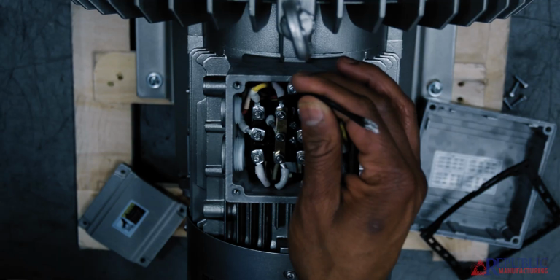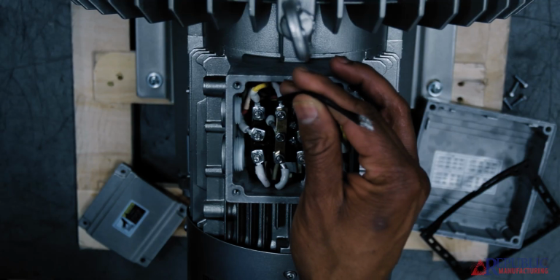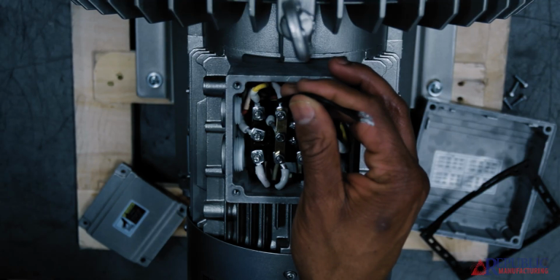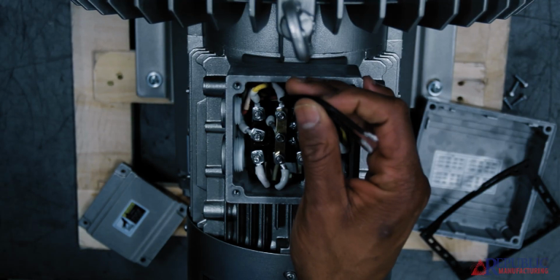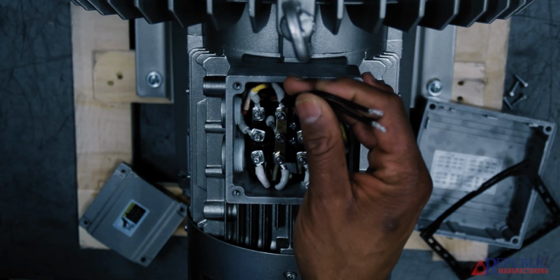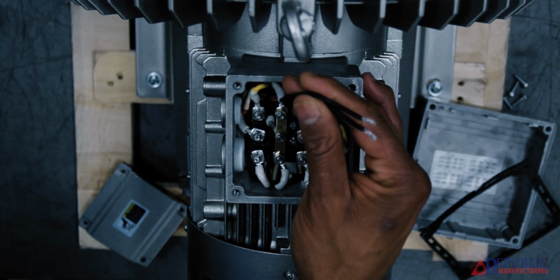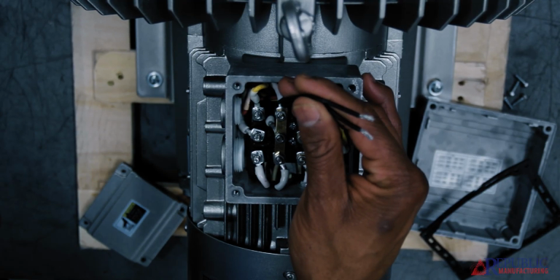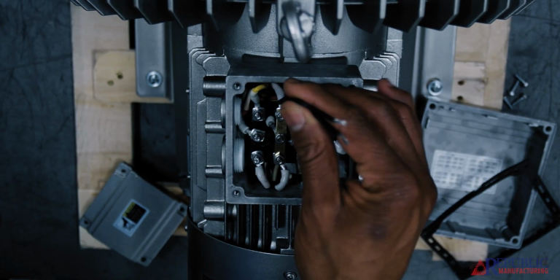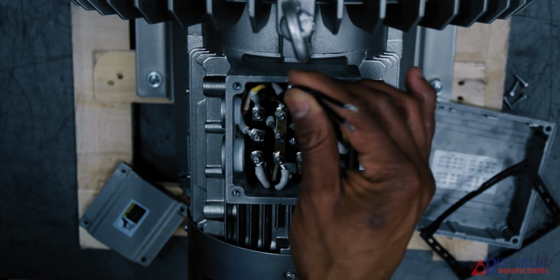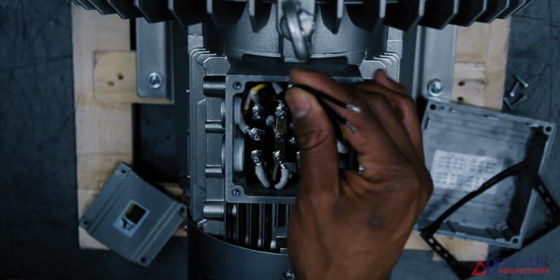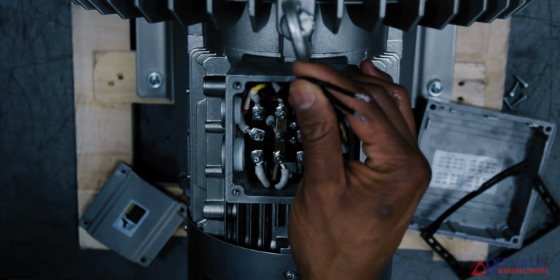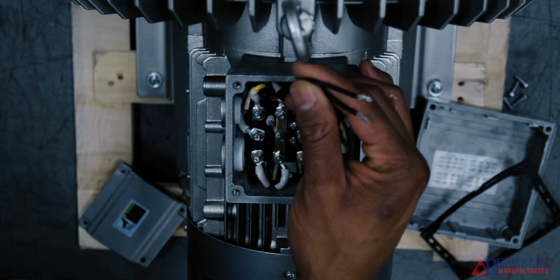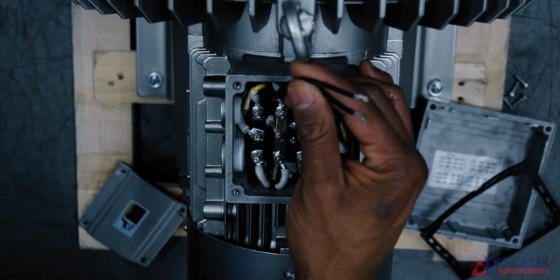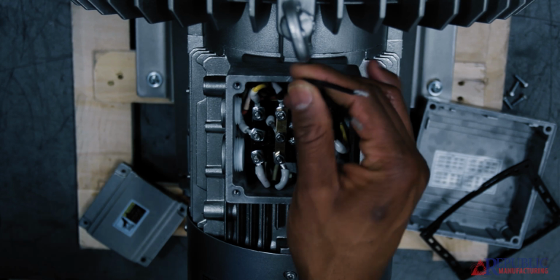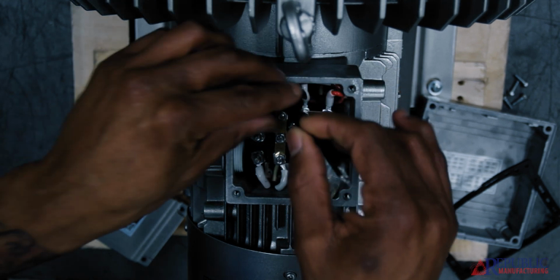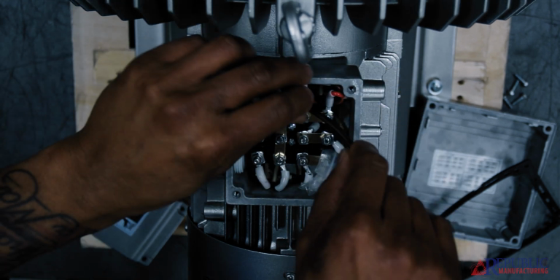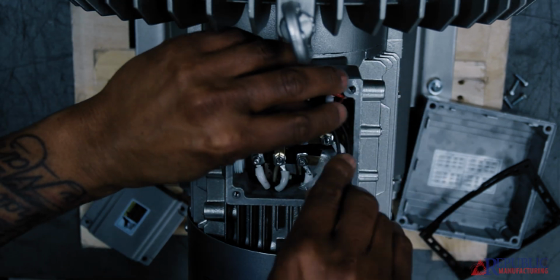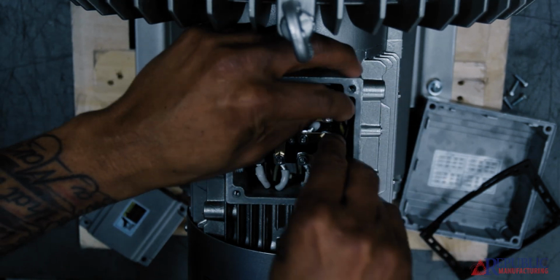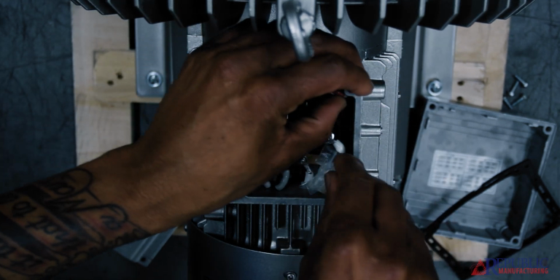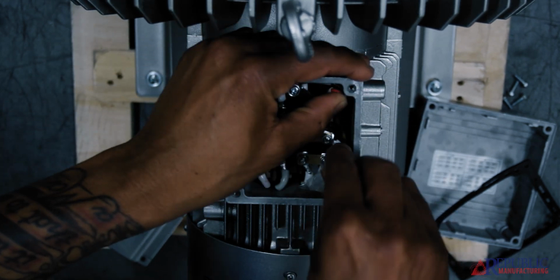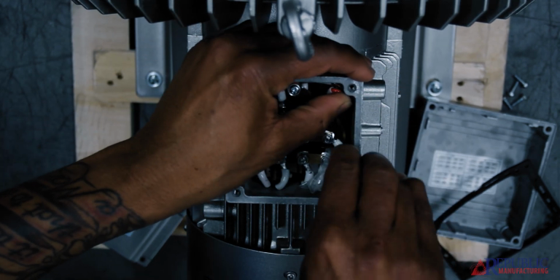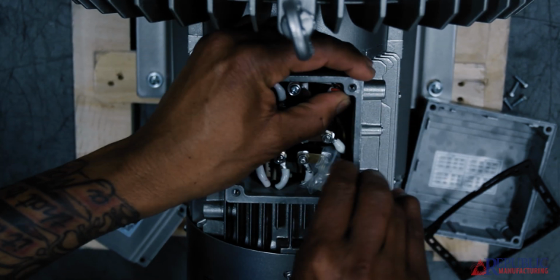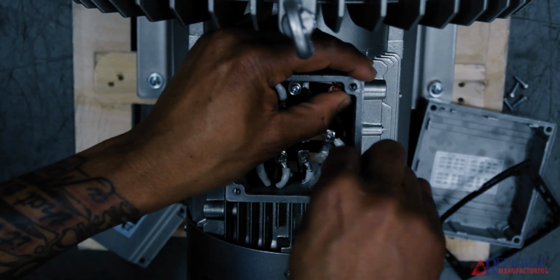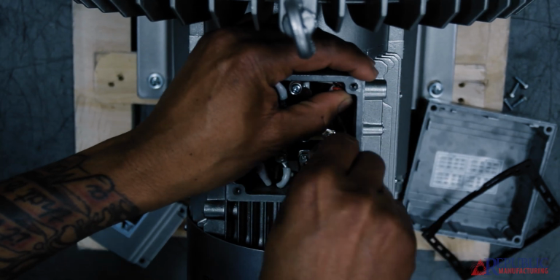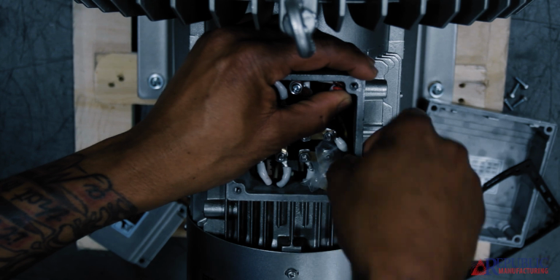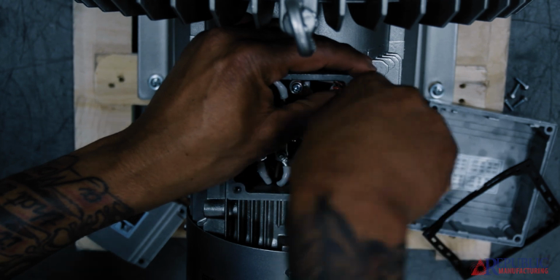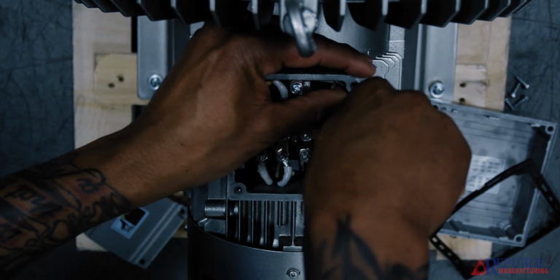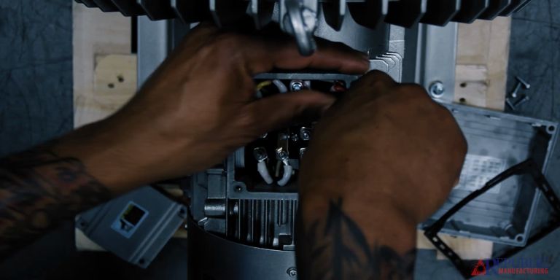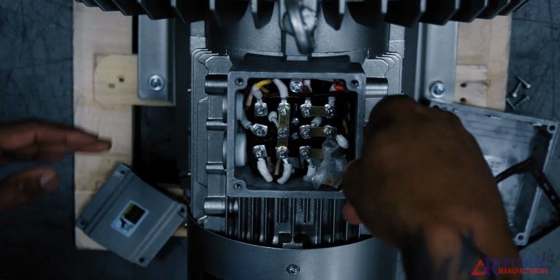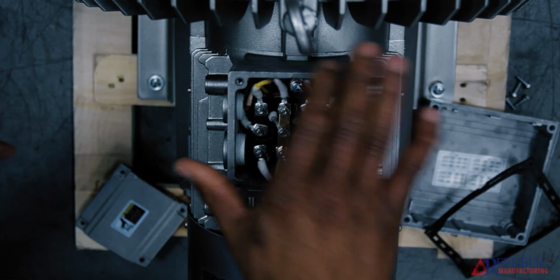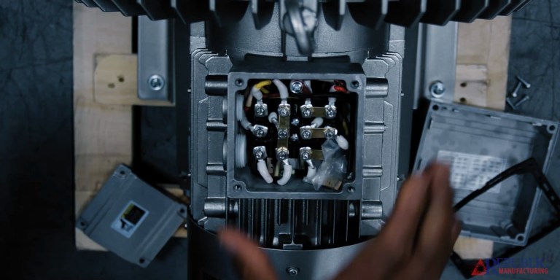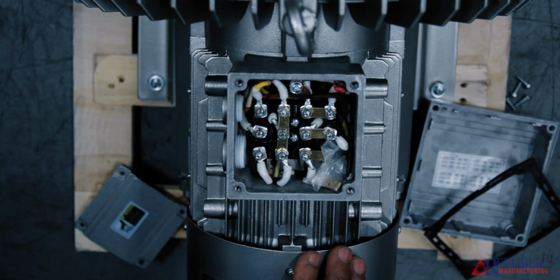Then what we're going to do is take the thermal leads — these are two thermal leads. All of Republic's blowers come with them. If you don't want to tie these into your control voltage, you can actually use just black tape, tape them together, and then stuff them down inside of the electrical box.